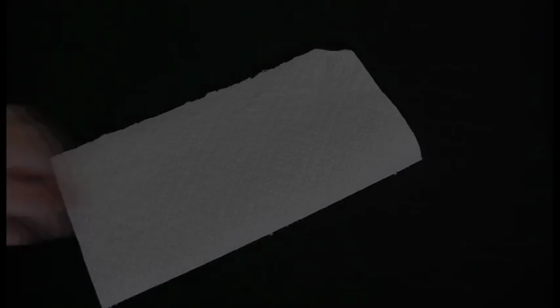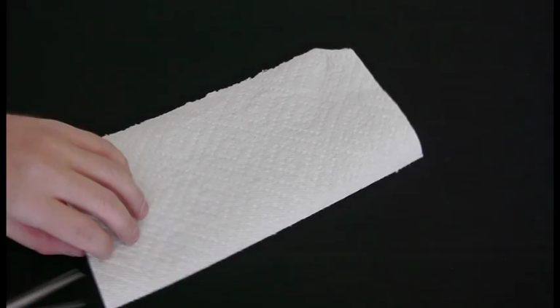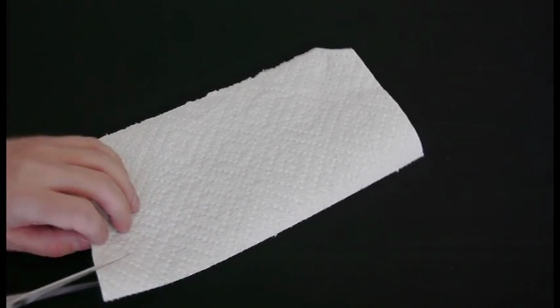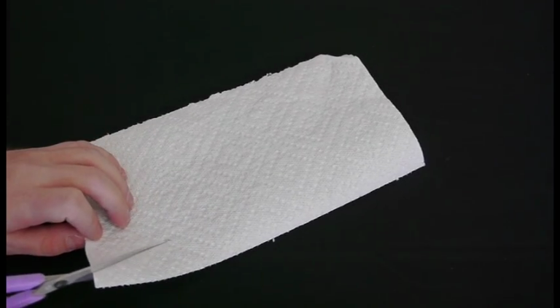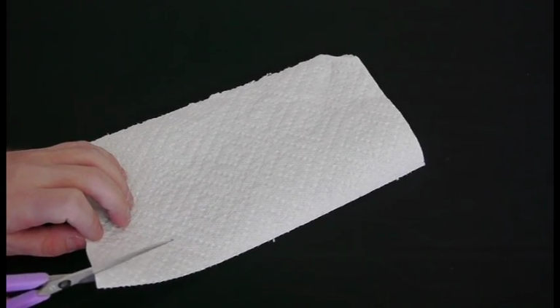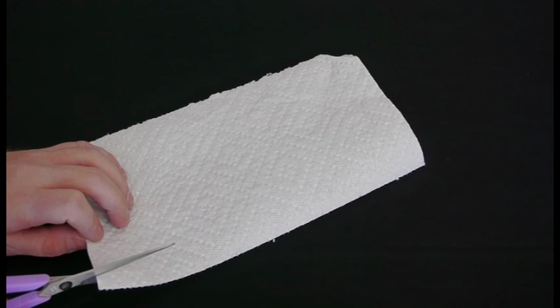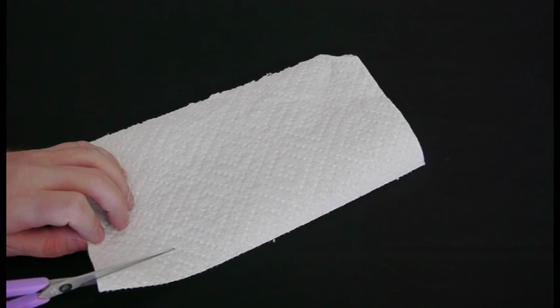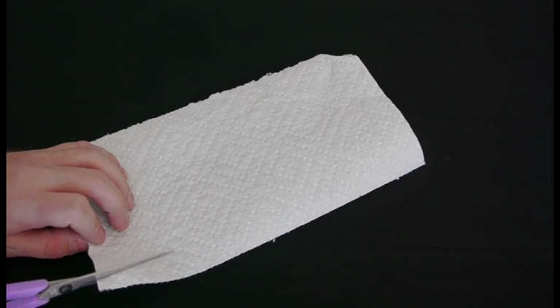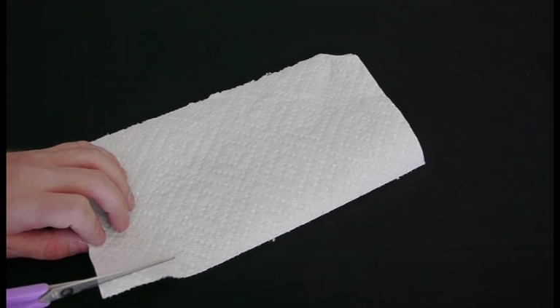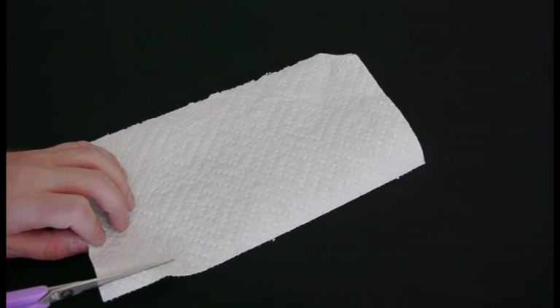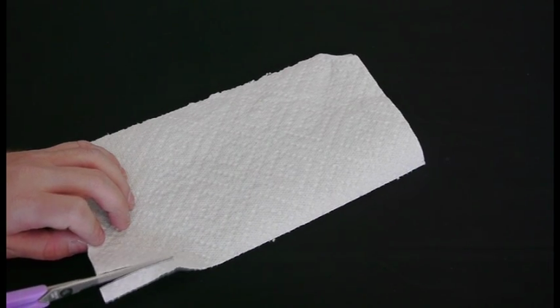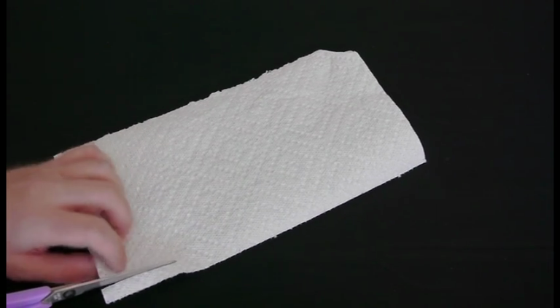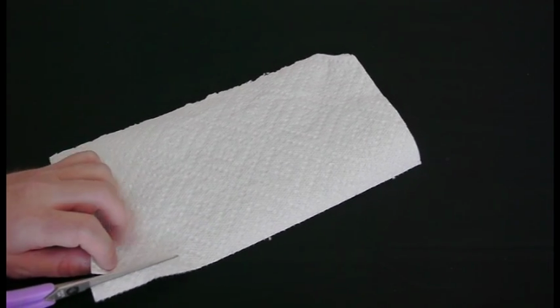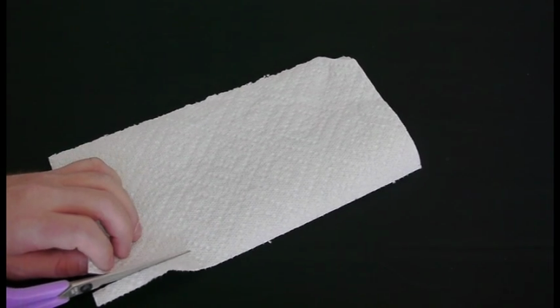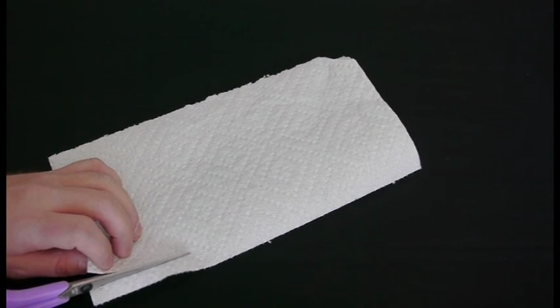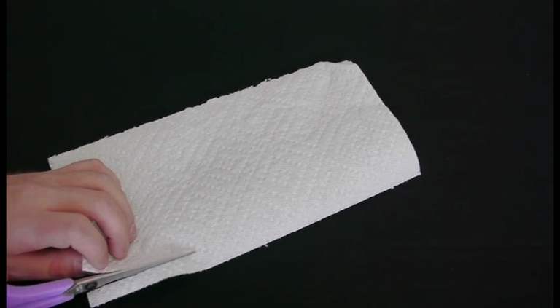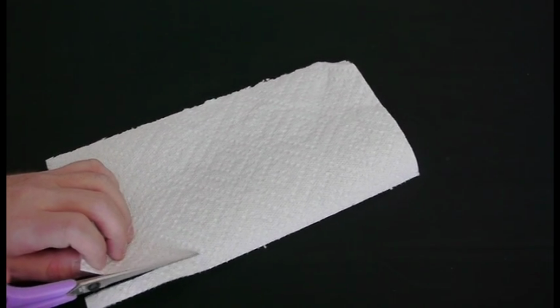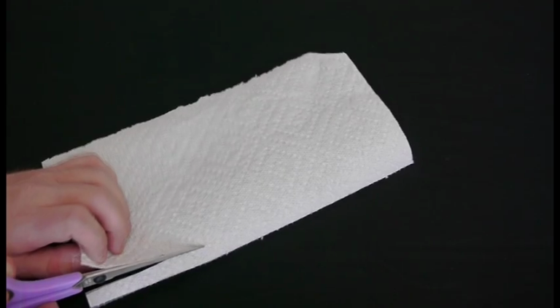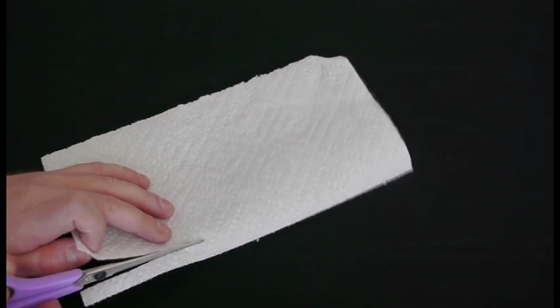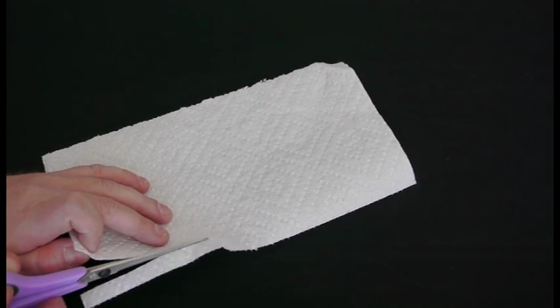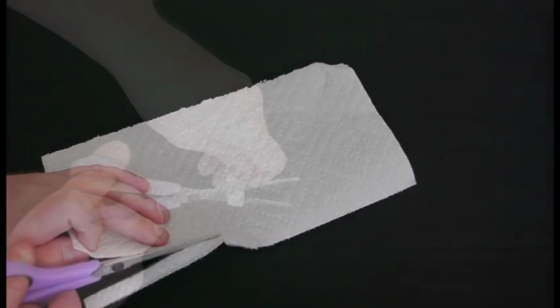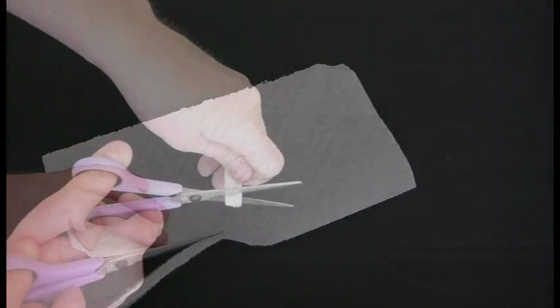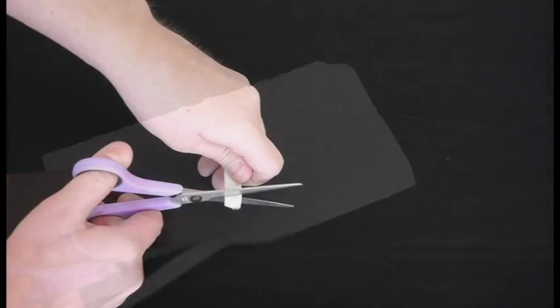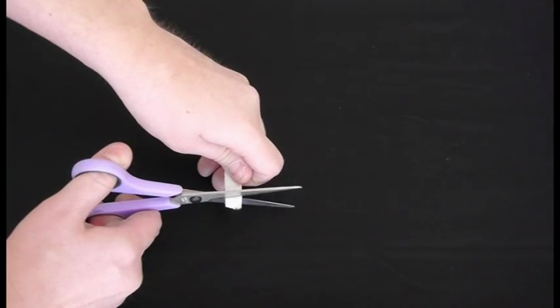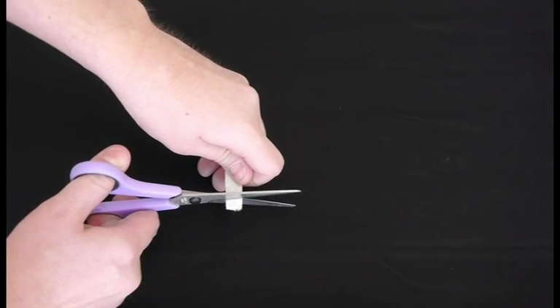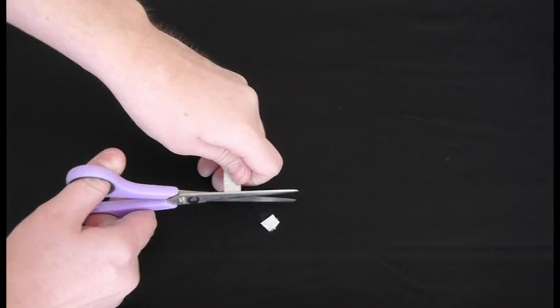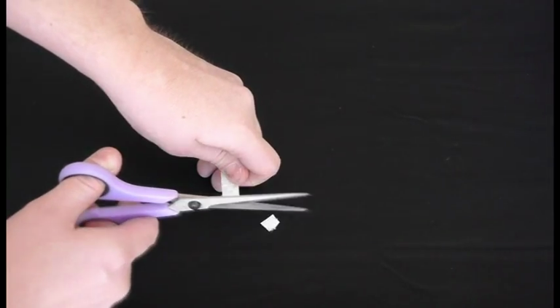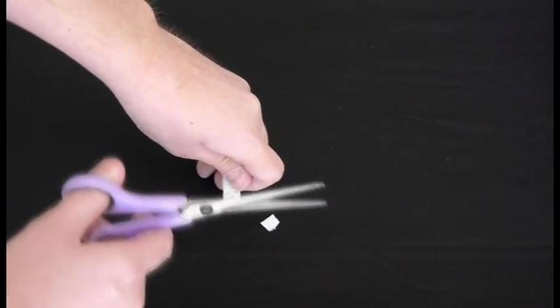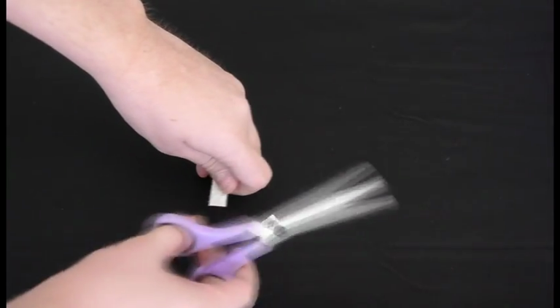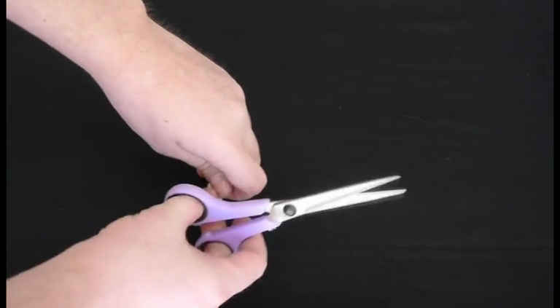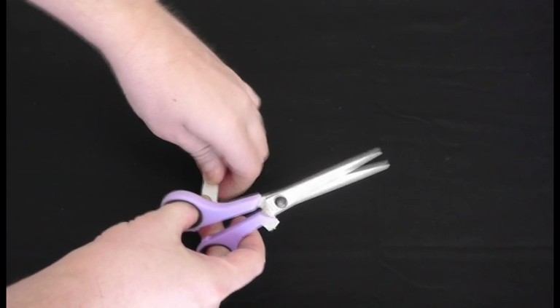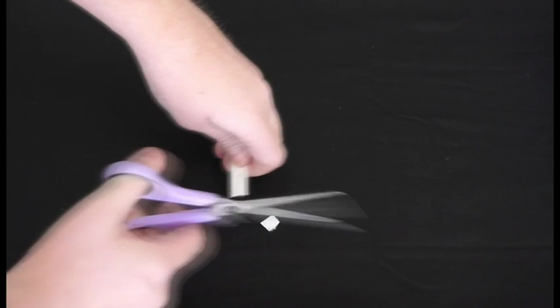First things first: get a paper towel and cut off a little slip of it. Once you've got that, cut out some tiny squares. They need to be a little bit smaller than the nickel itself.